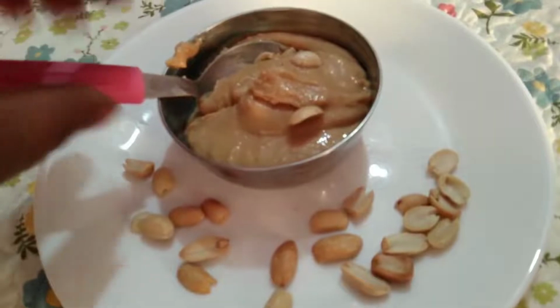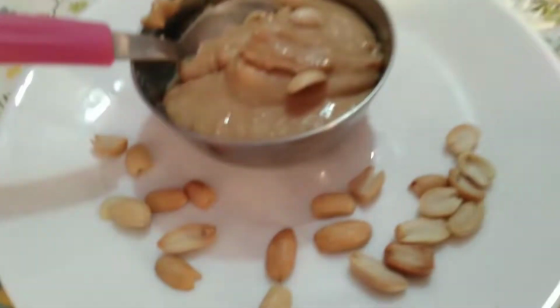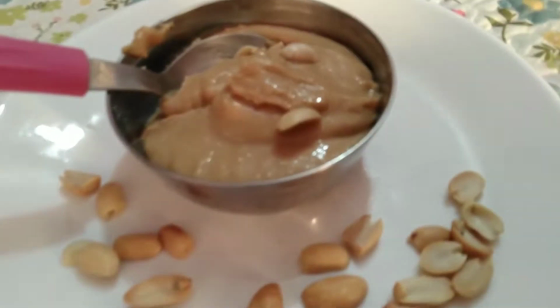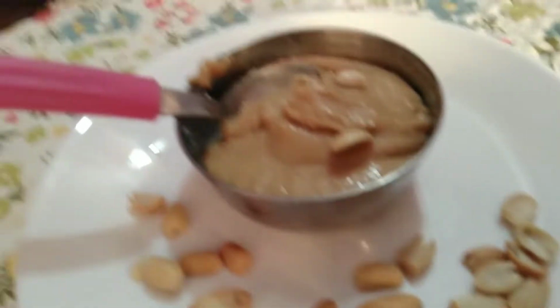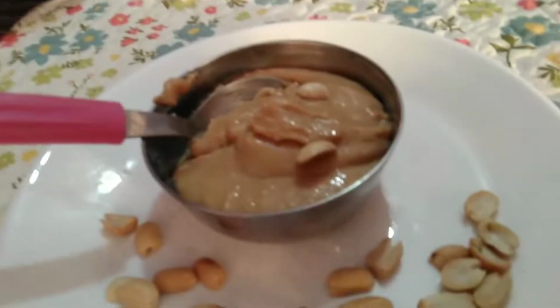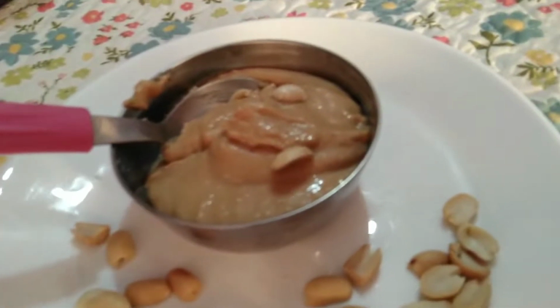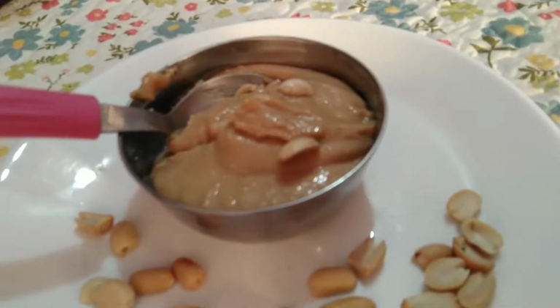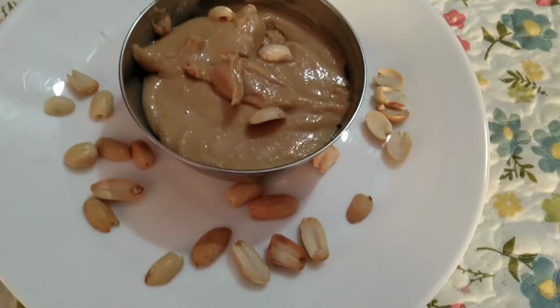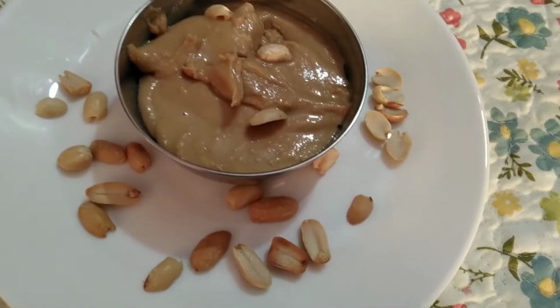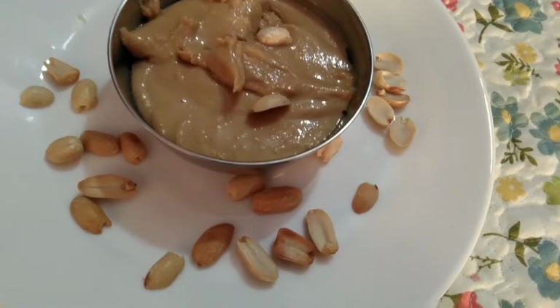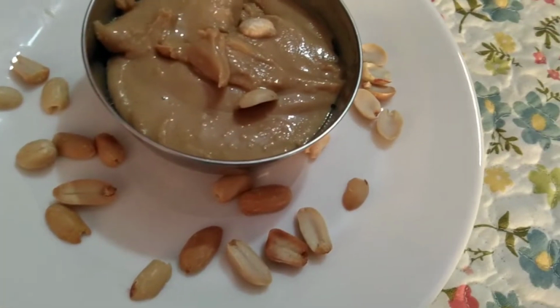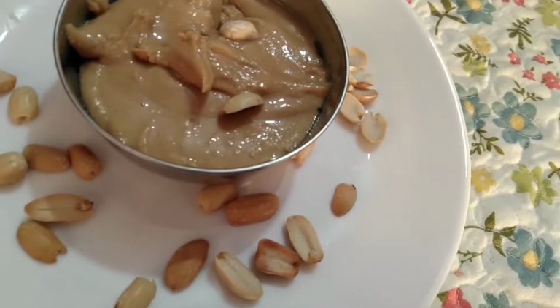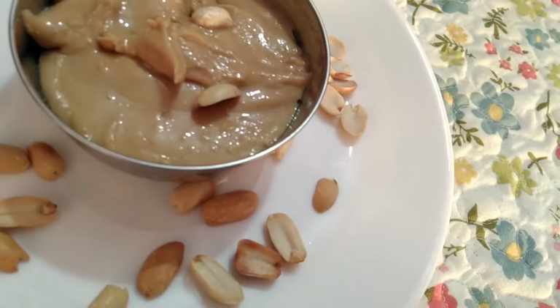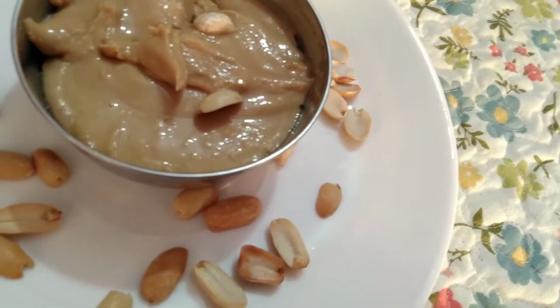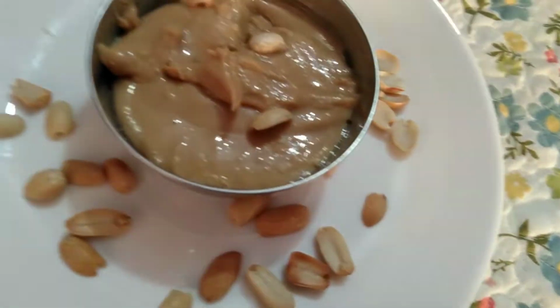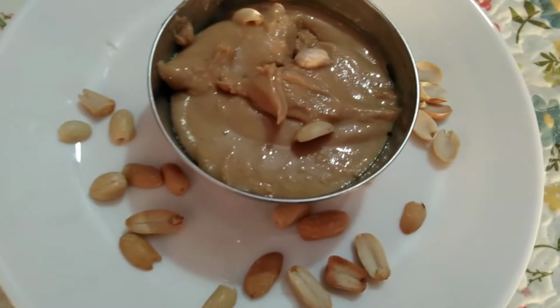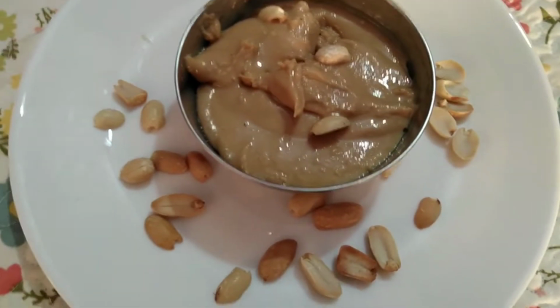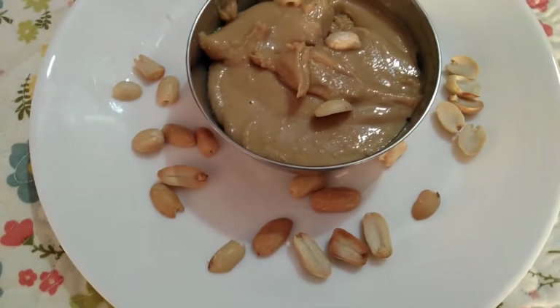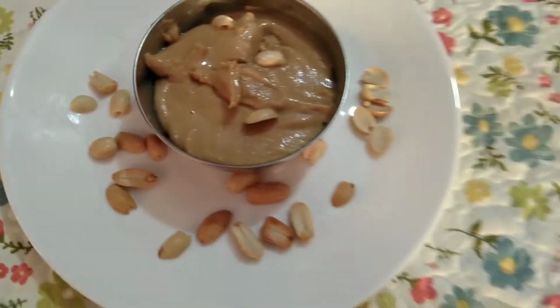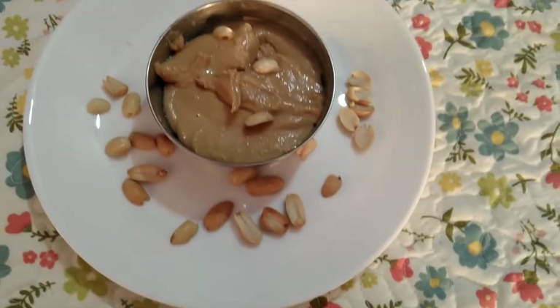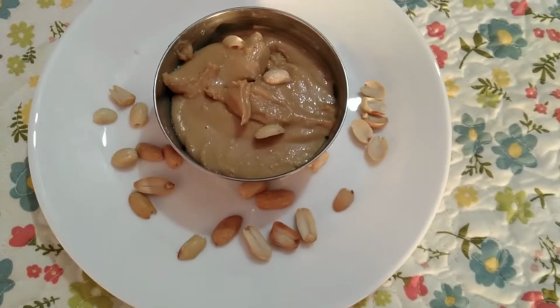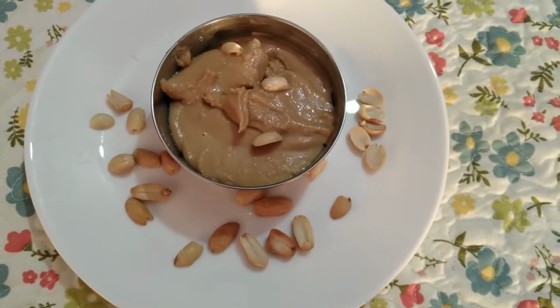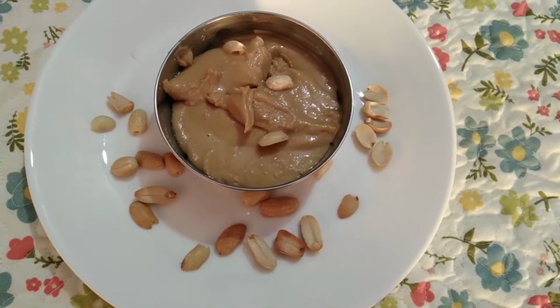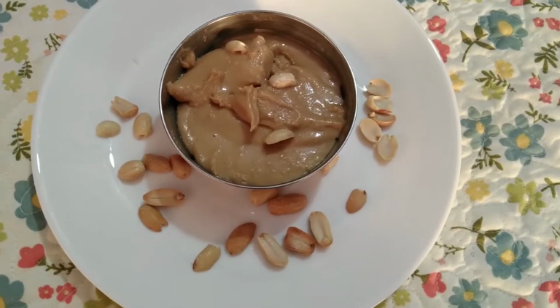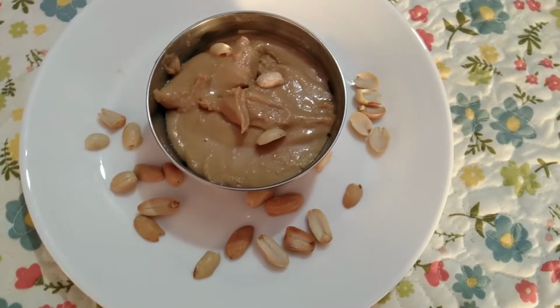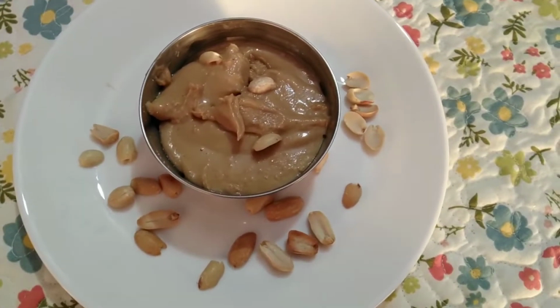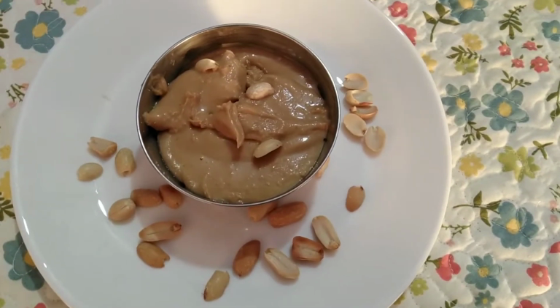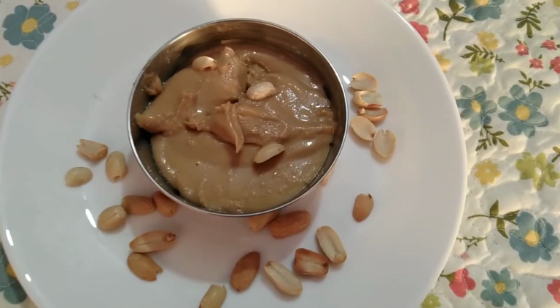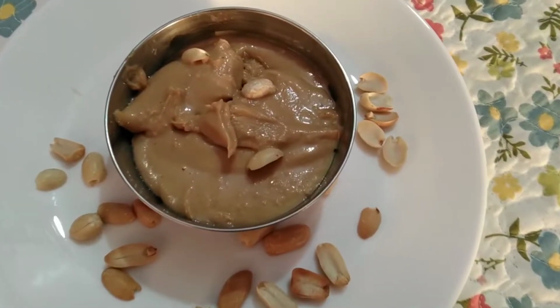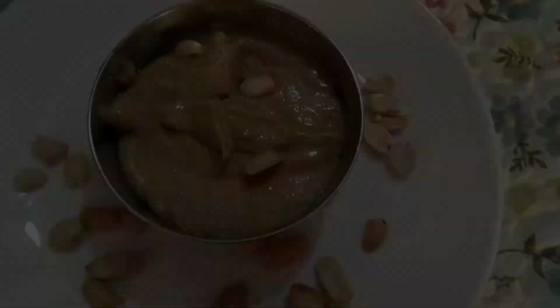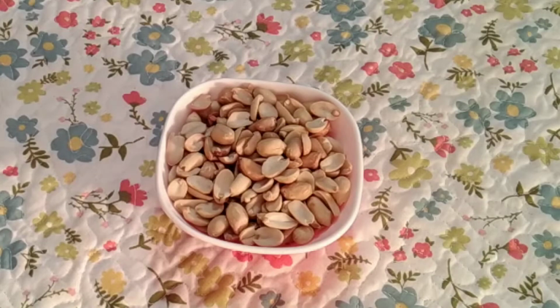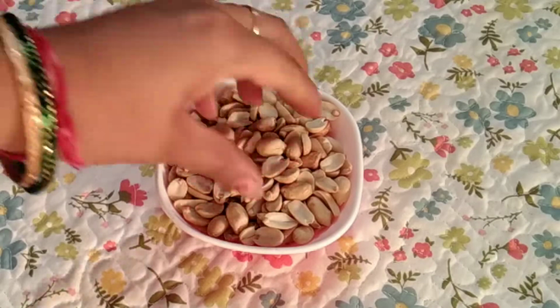Hello everyone, today I am going to take a look at a peanut butter recipe. We will make peanut butter at home, like a market, and it is very low cost. Let's start making this recipe.